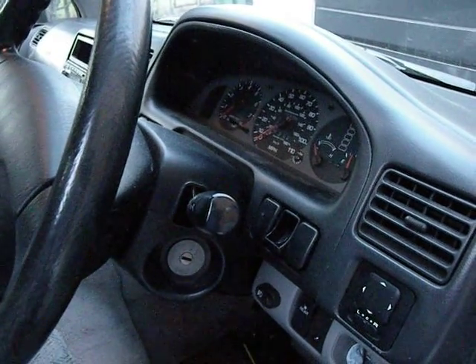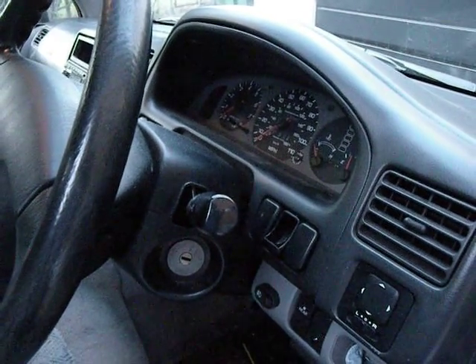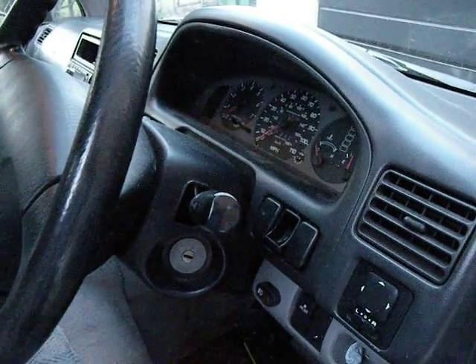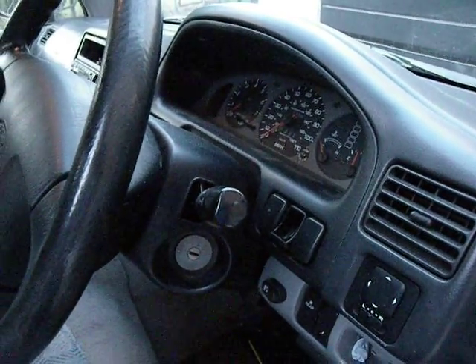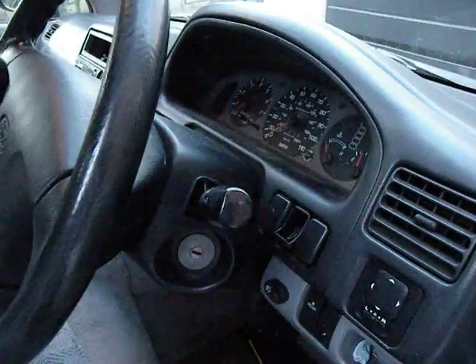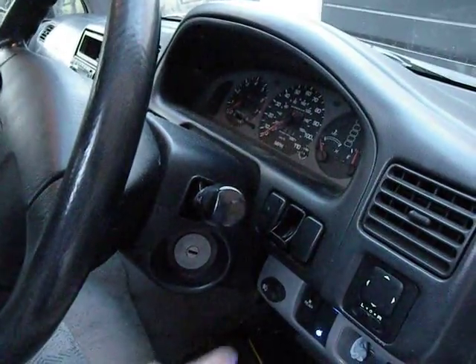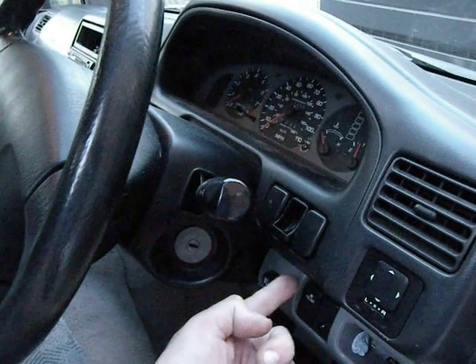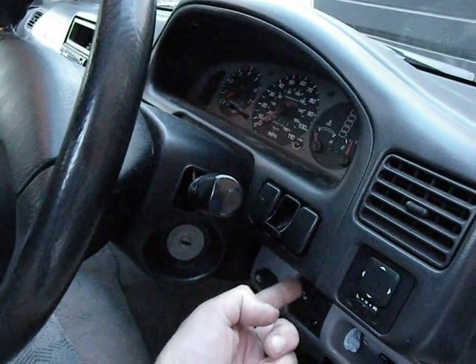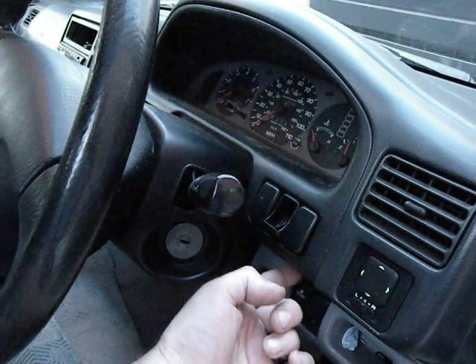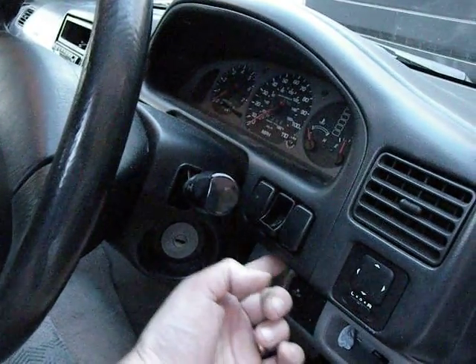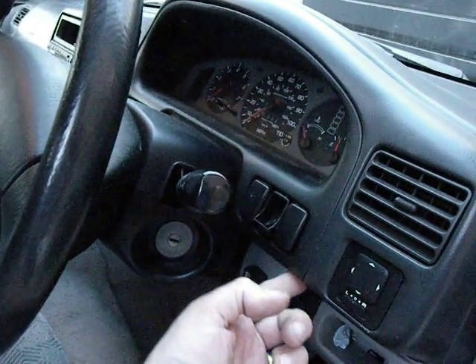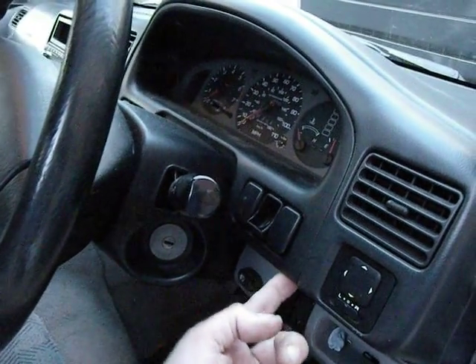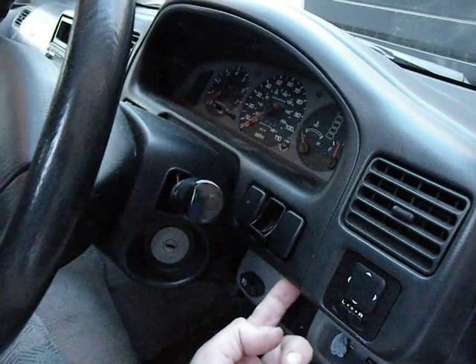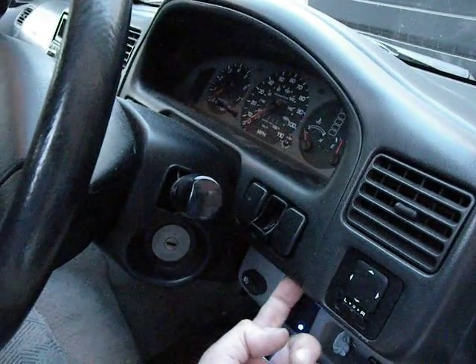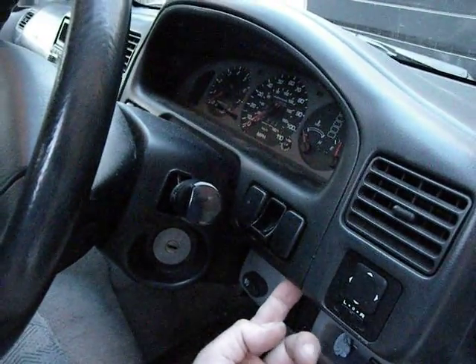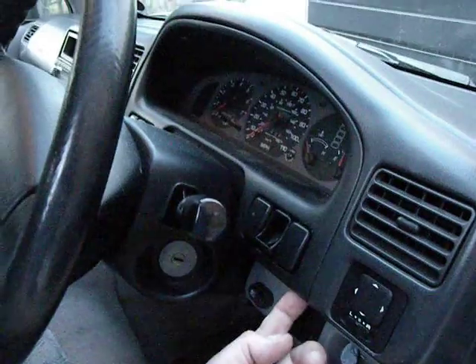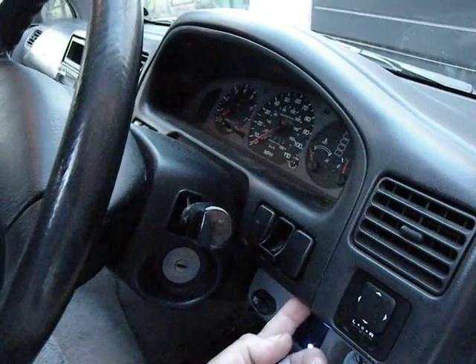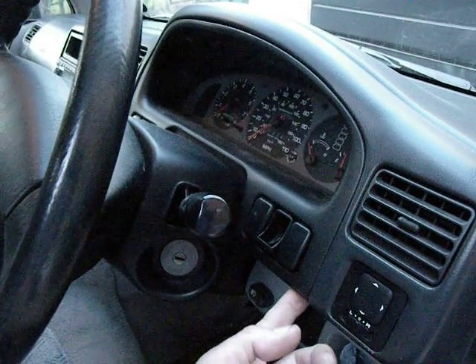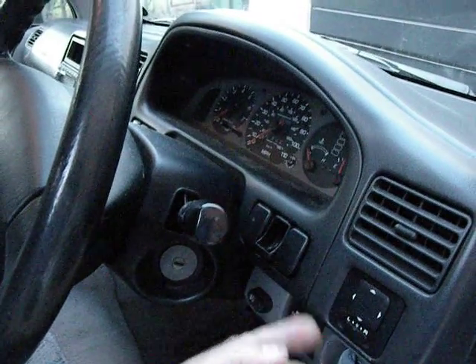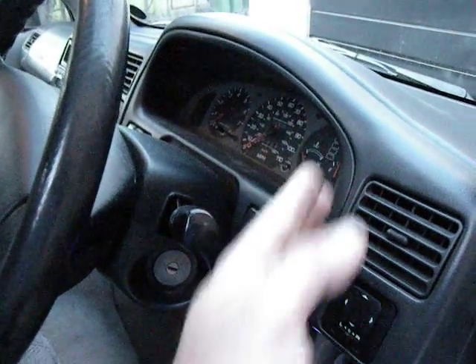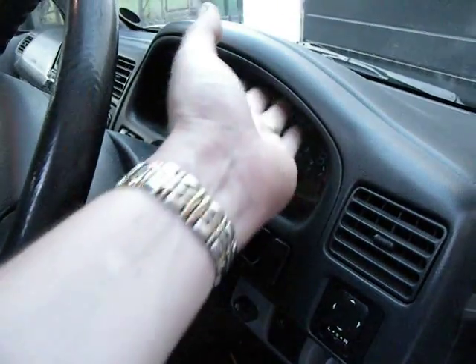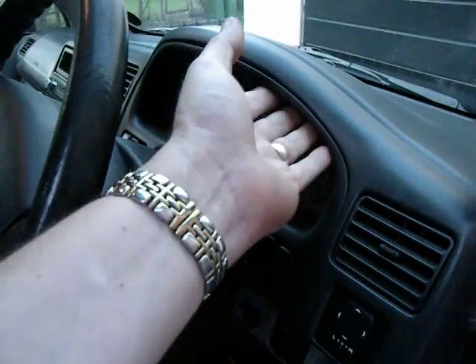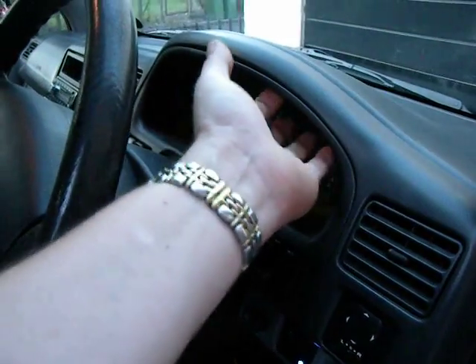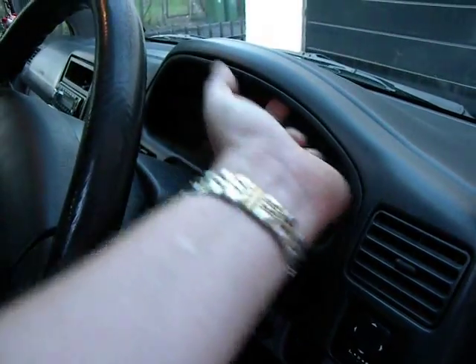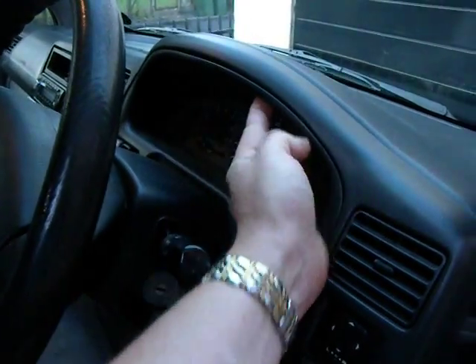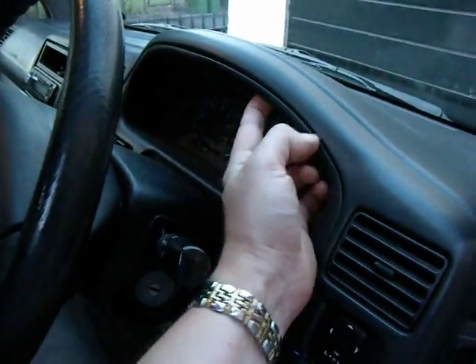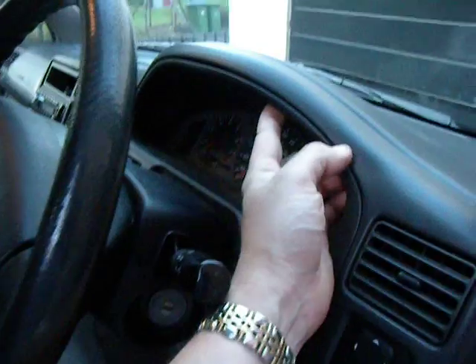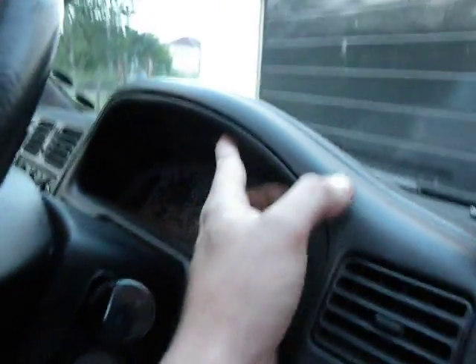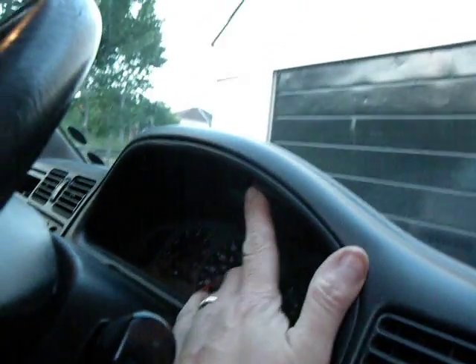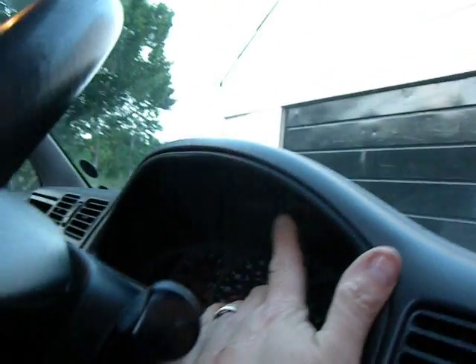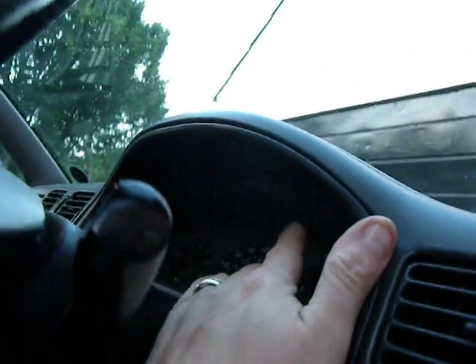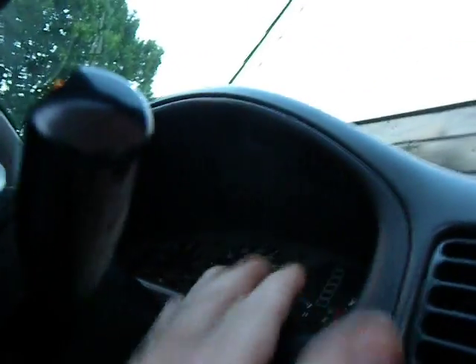Now there's four screws to undo. There's one located under here and it's an equal number on the other side, and one up here in a recess. Don't know whether you can see that, probably not.